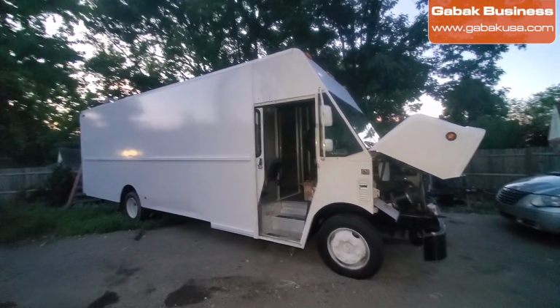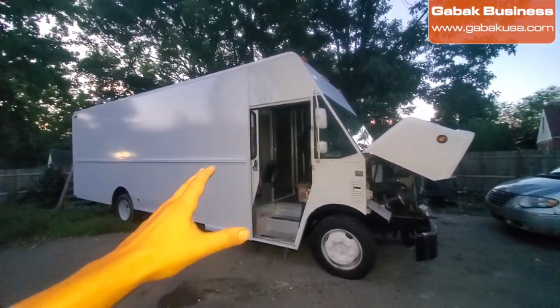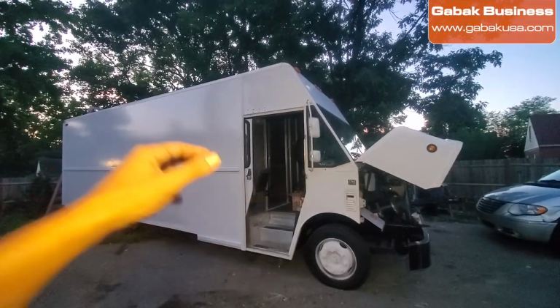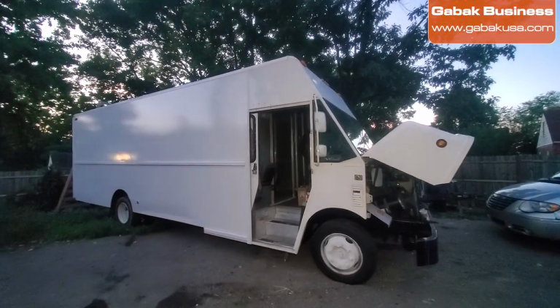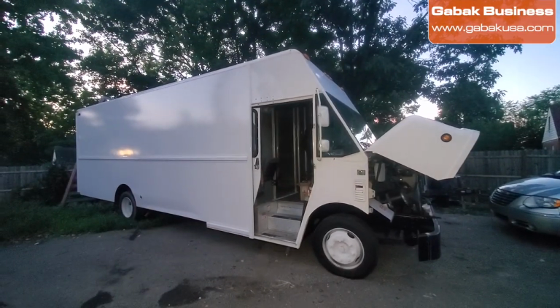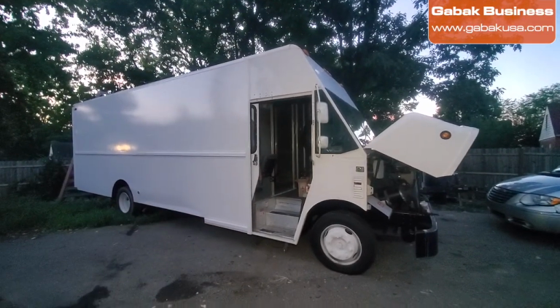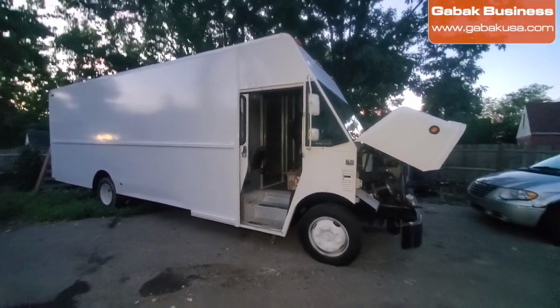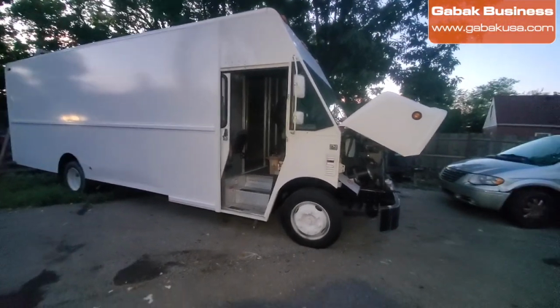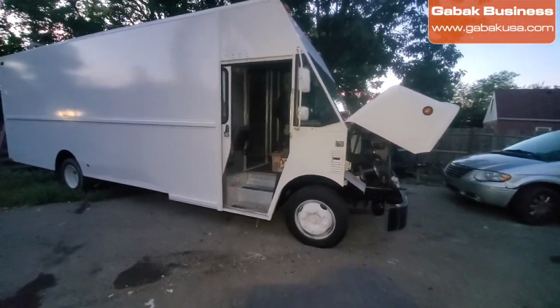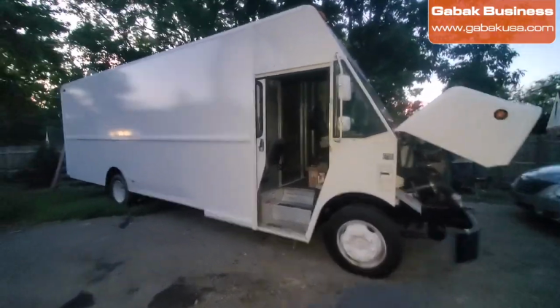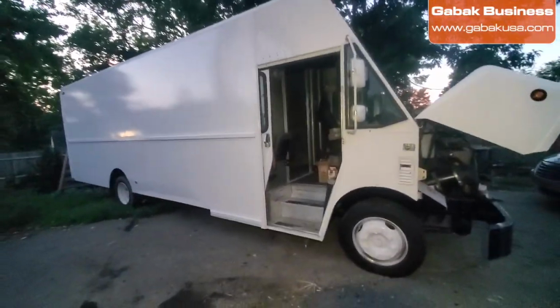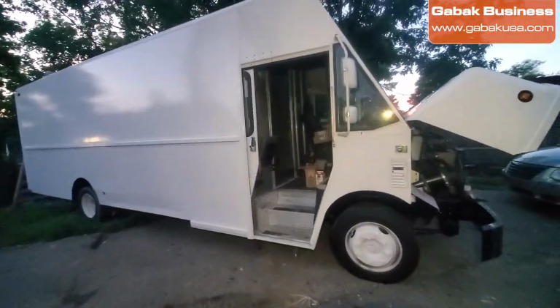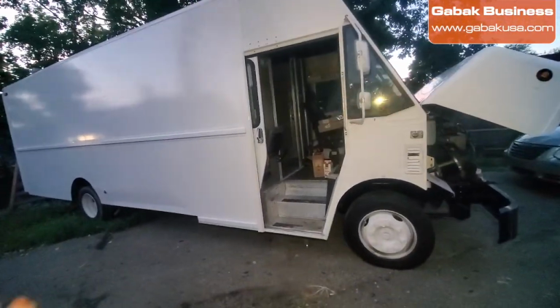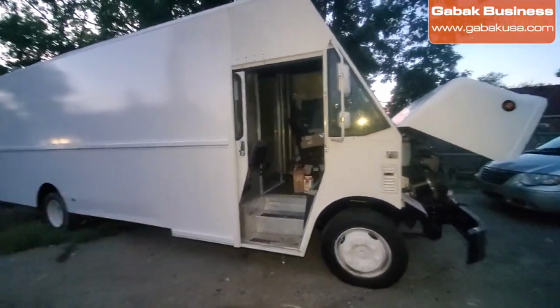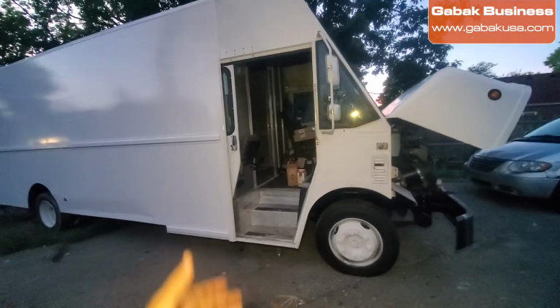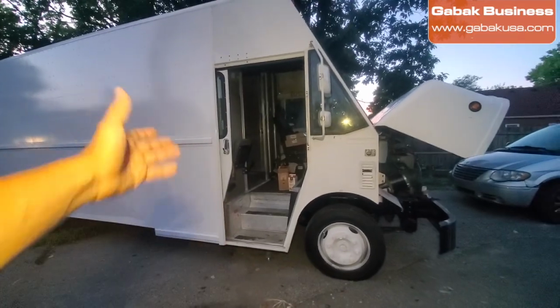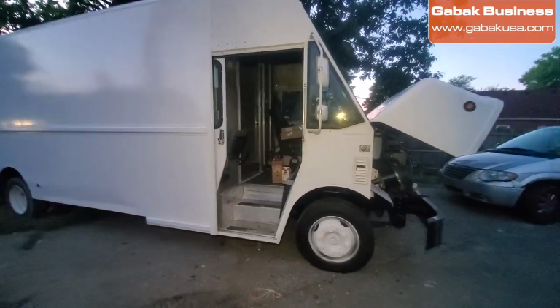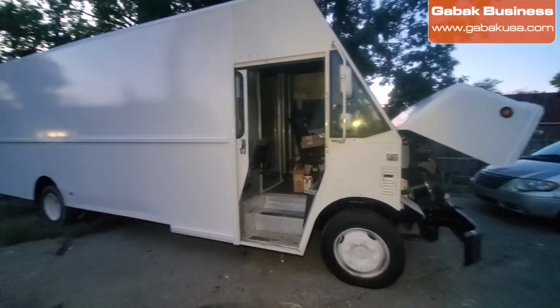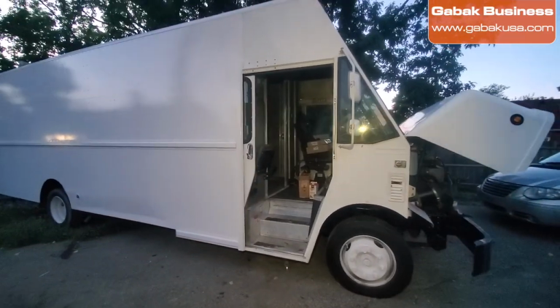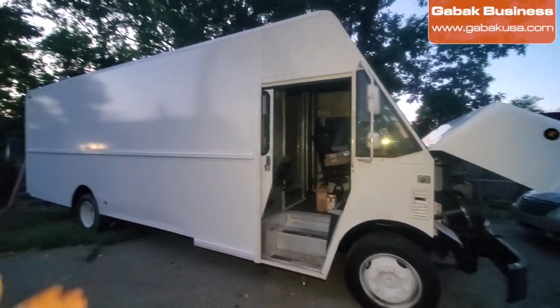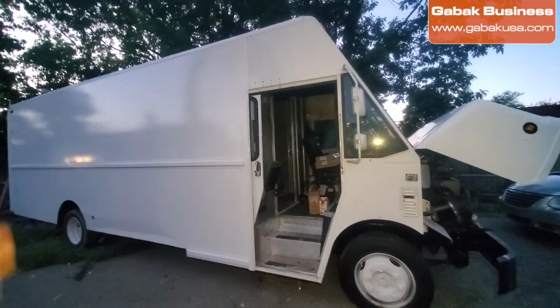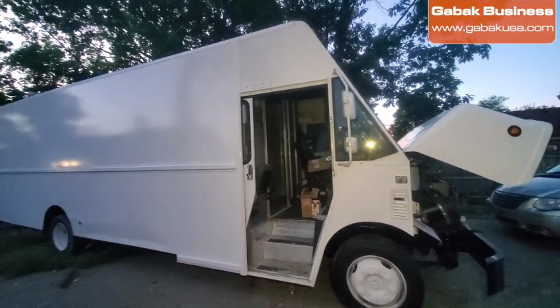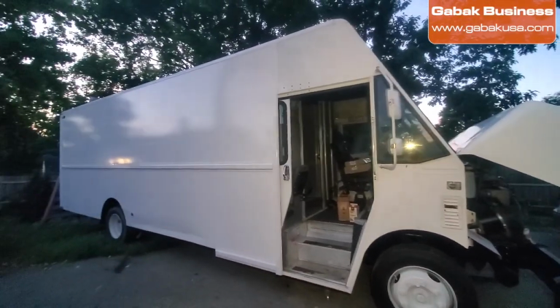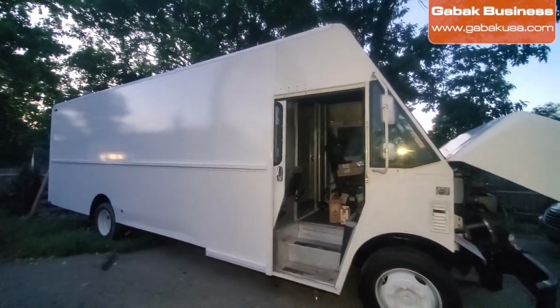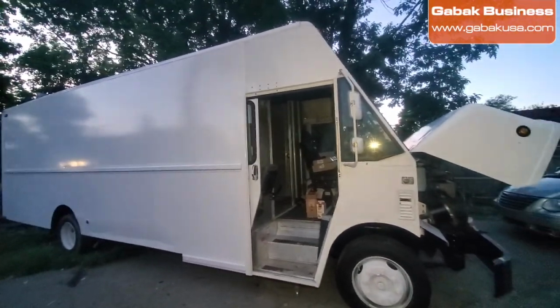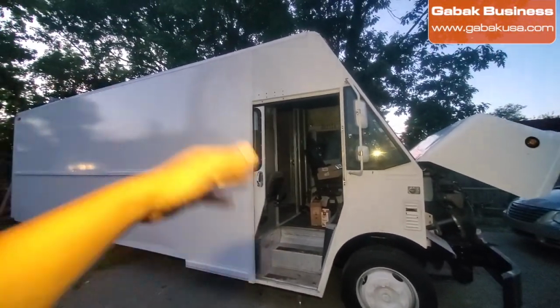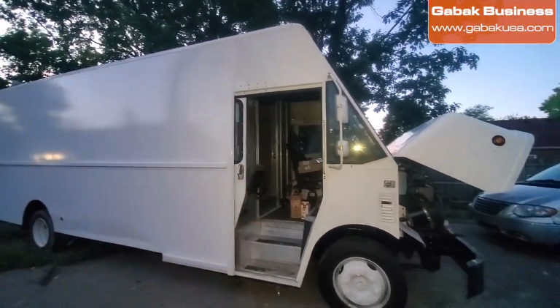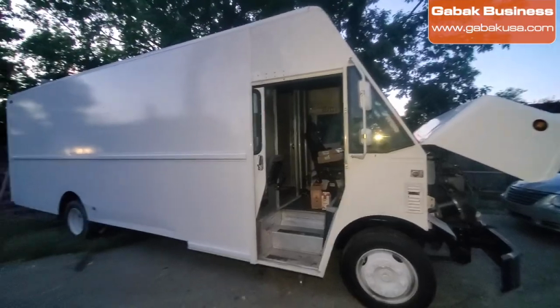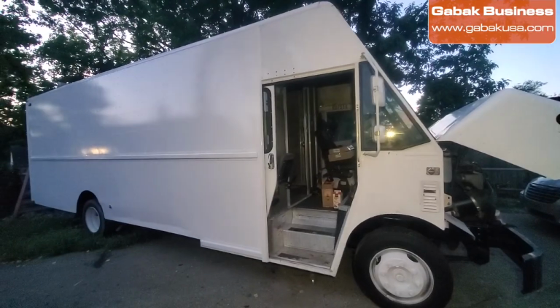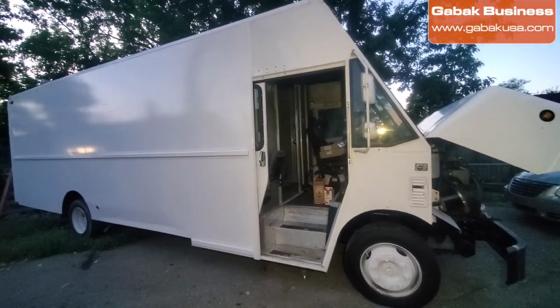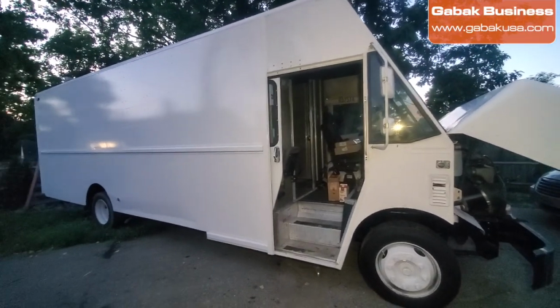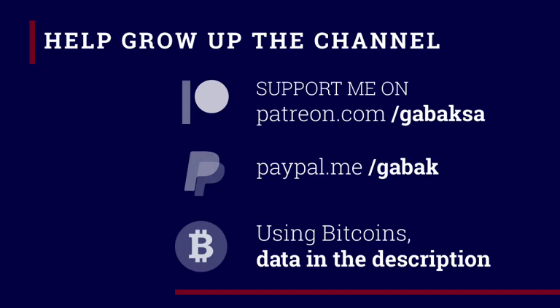Hopefully this video was useful. If you have any questions, I'm in the US — if you need parts, tools, maybe a vehicle, or need me to ship something to you, just let me know. See you next time.